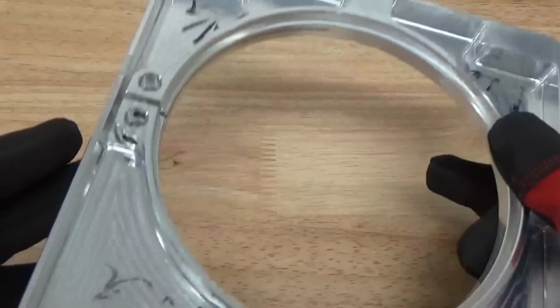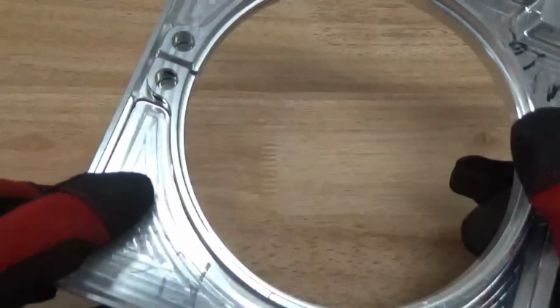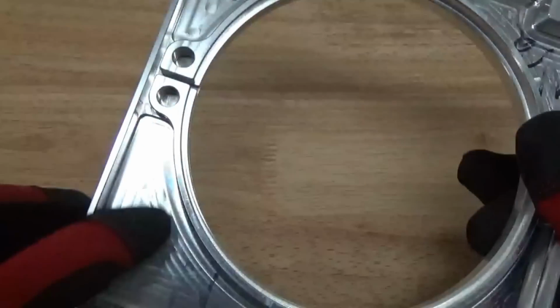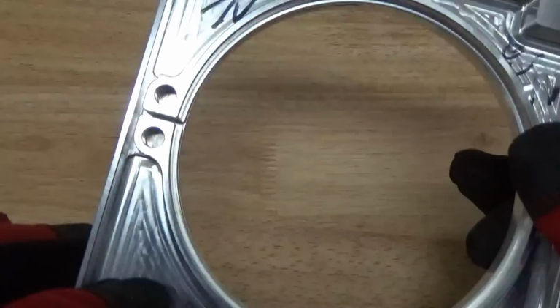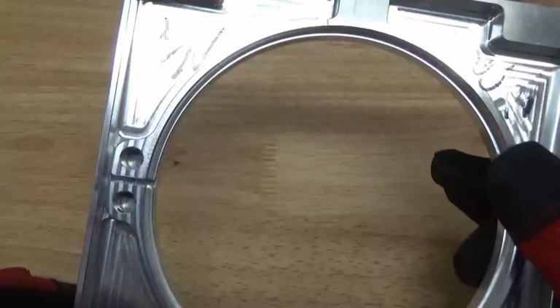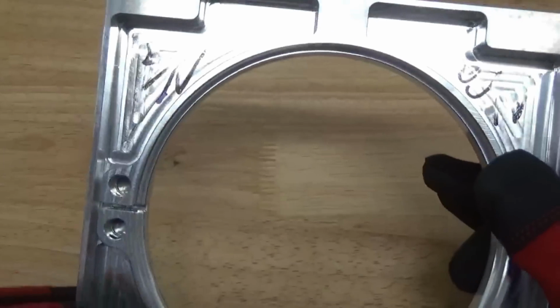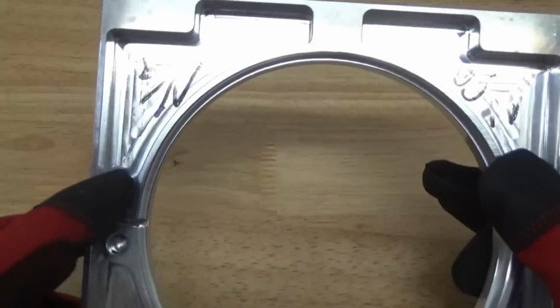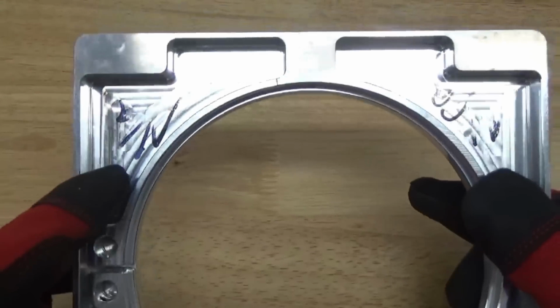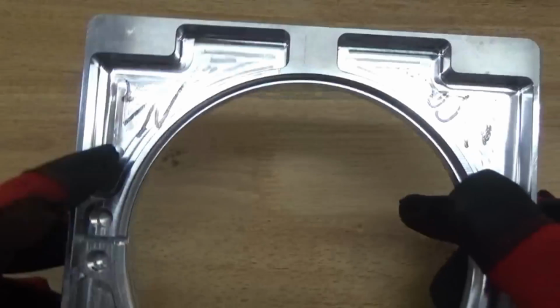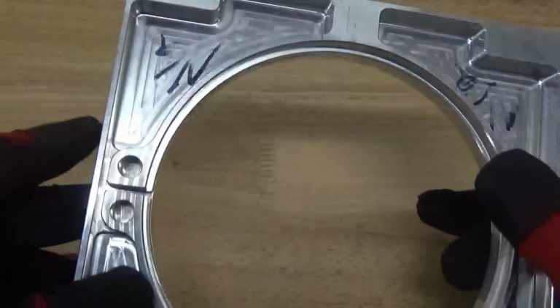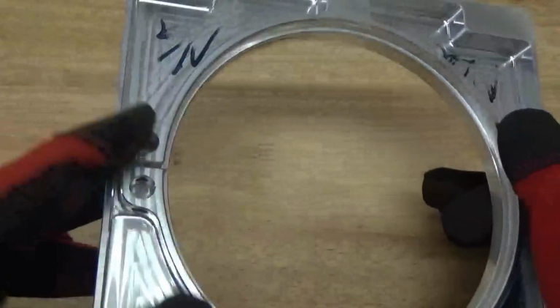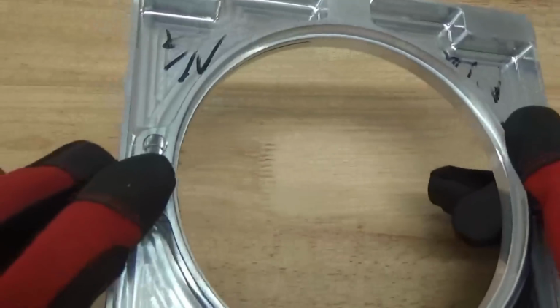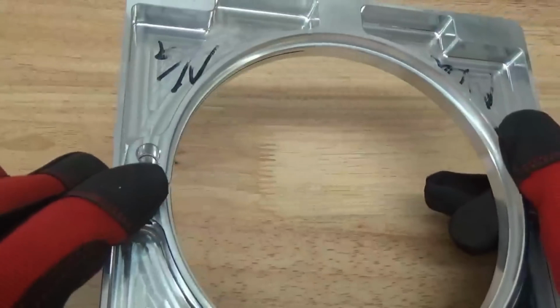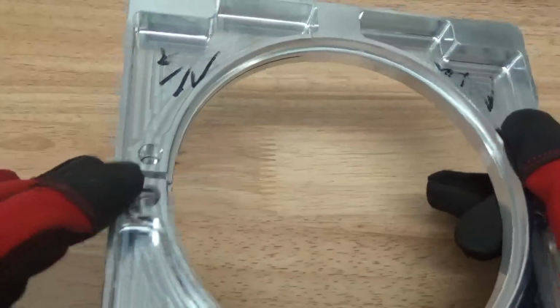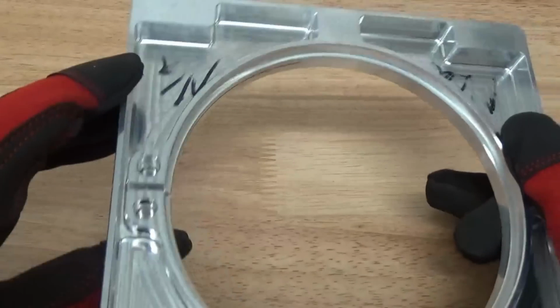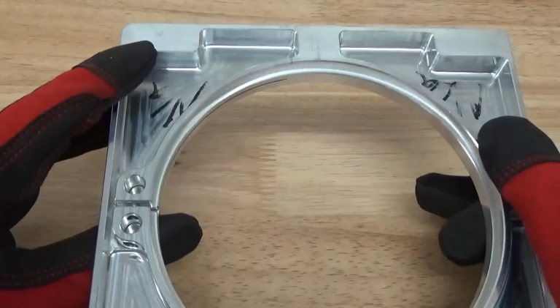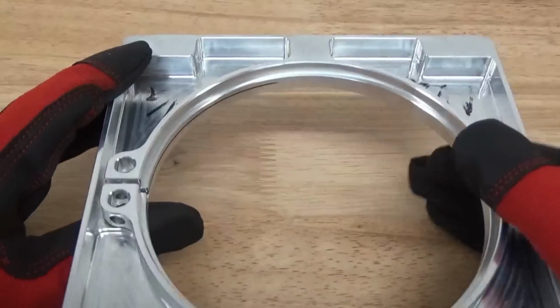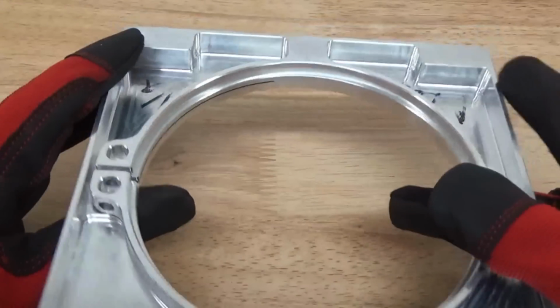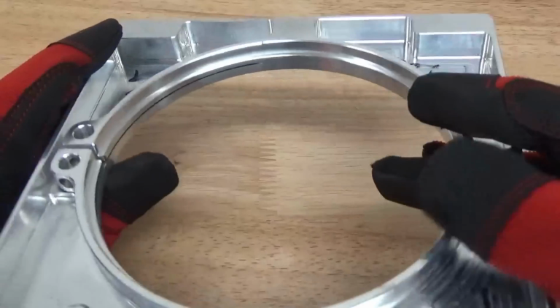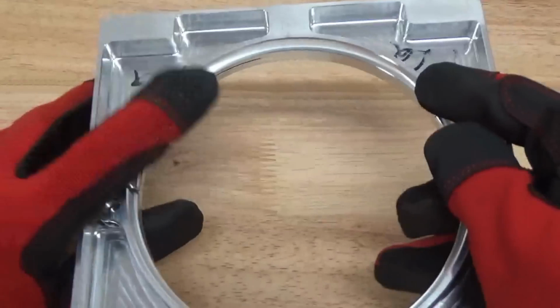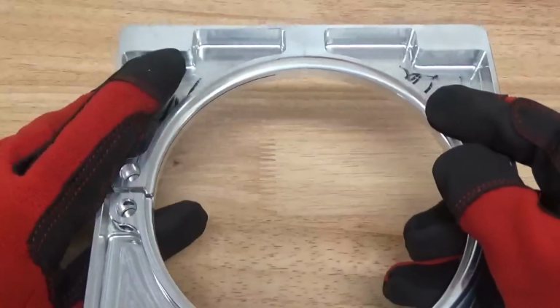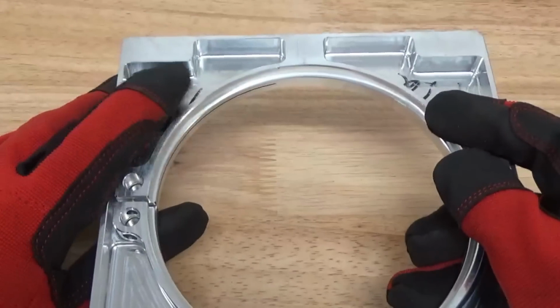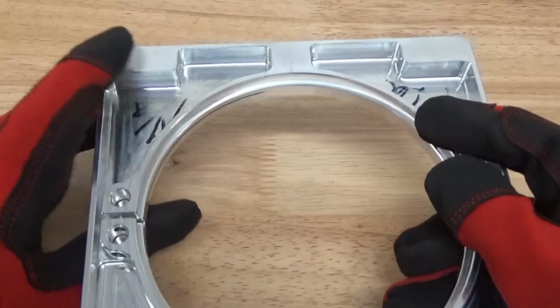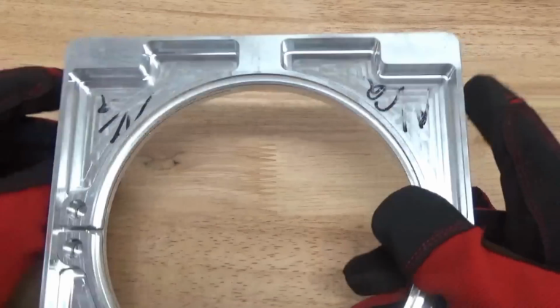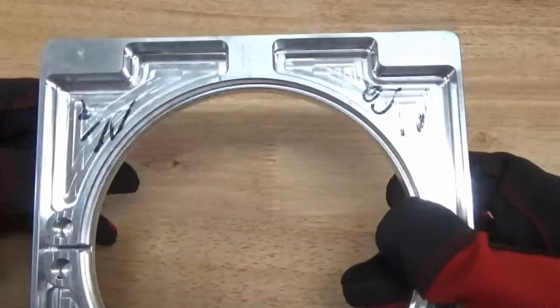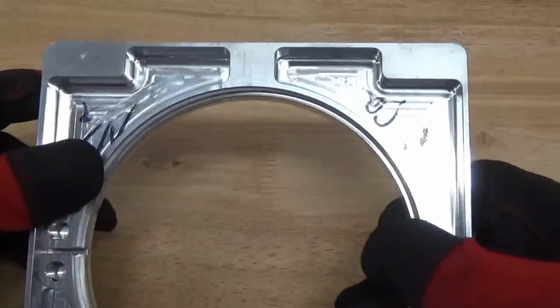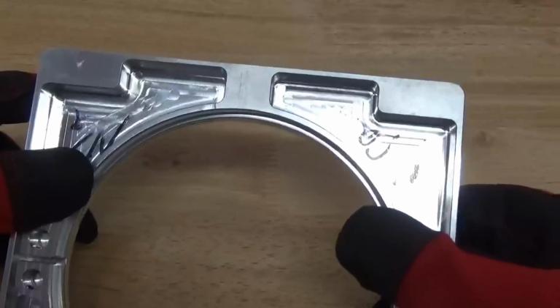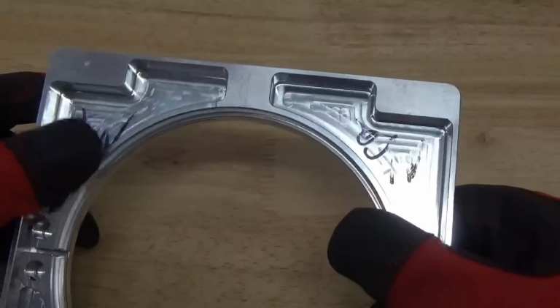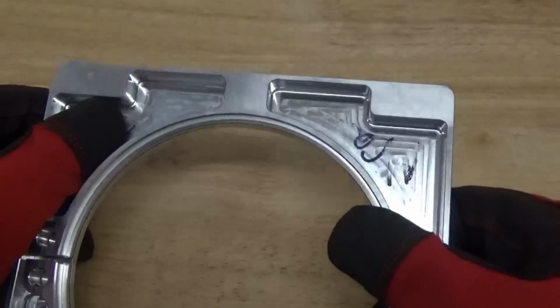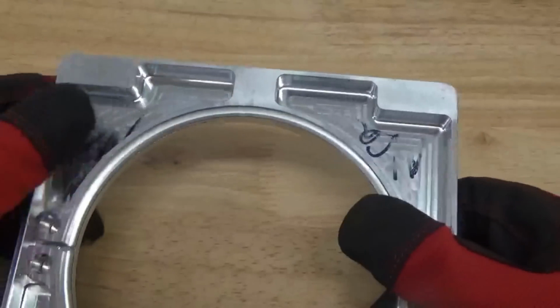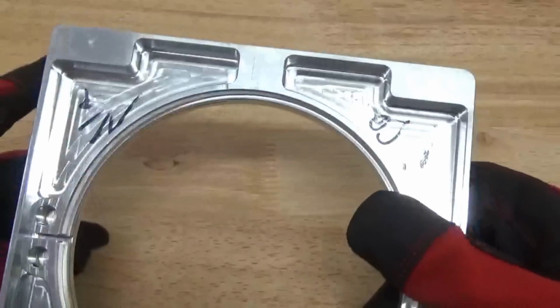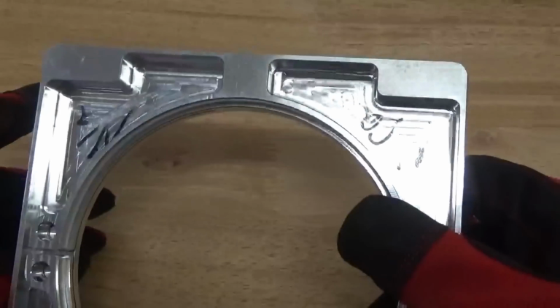You can see the toolpath marks here that we're going to remove. We're going to do some light deburring, and we're not going to damage any threaded holes or do any rounding of the edges. We're just doing some light surface finishing work here on the part.